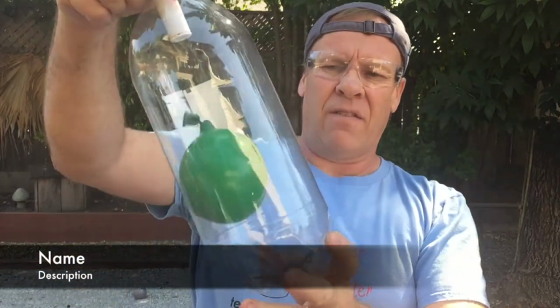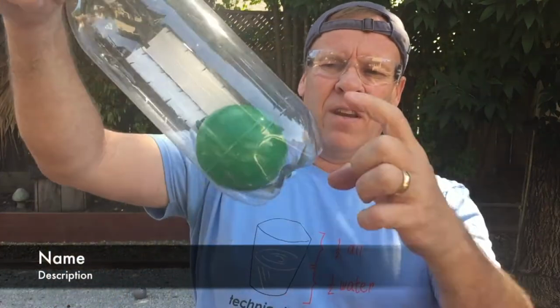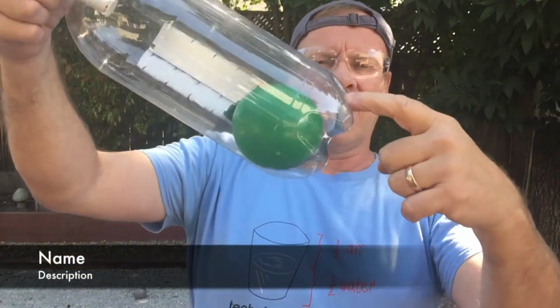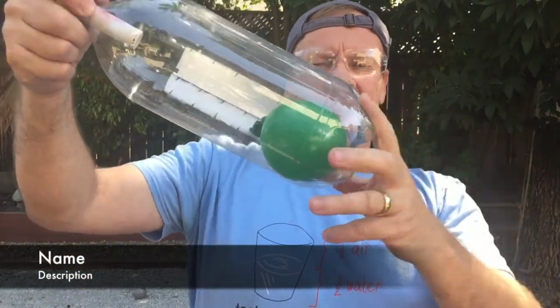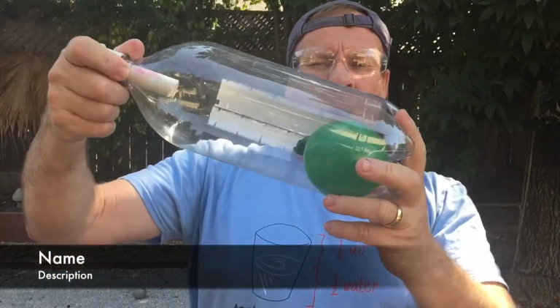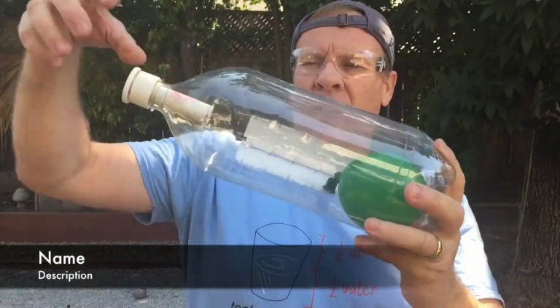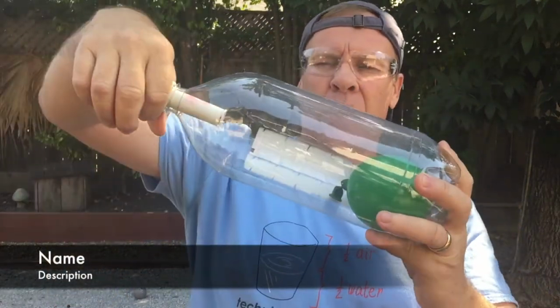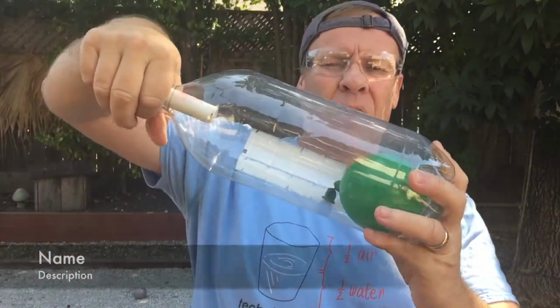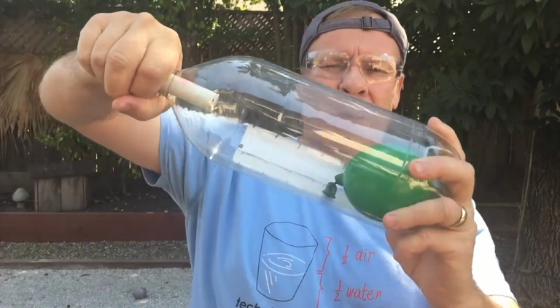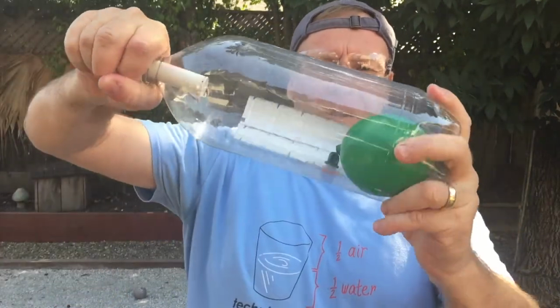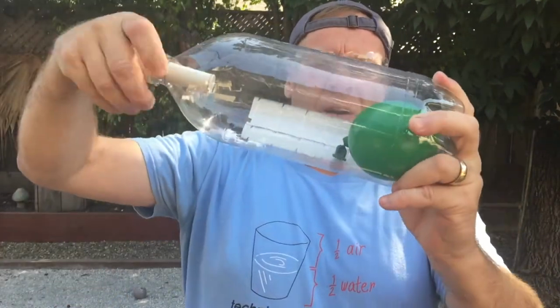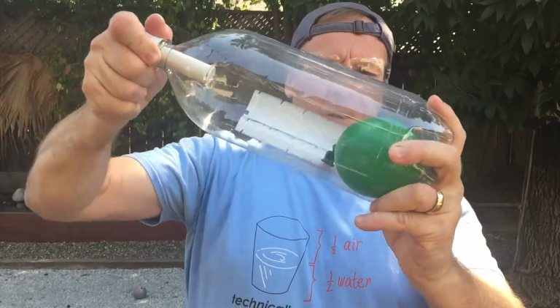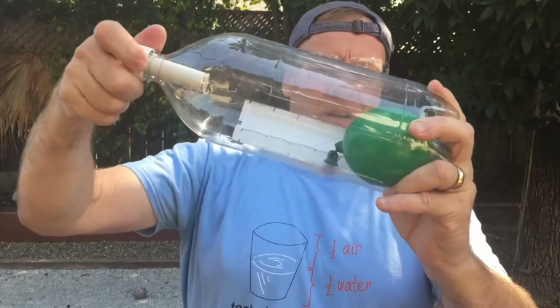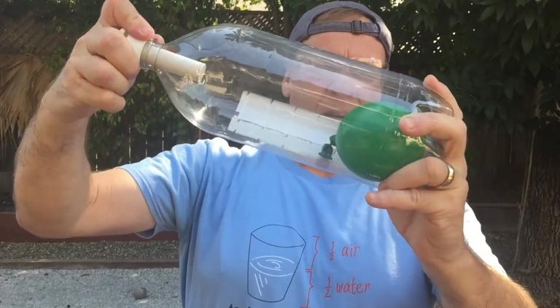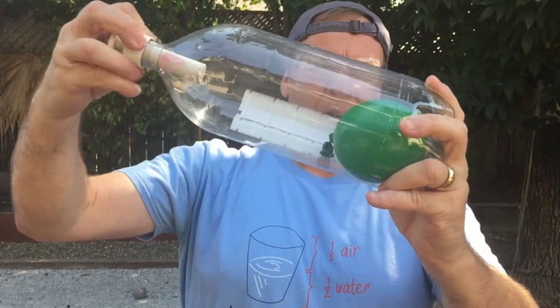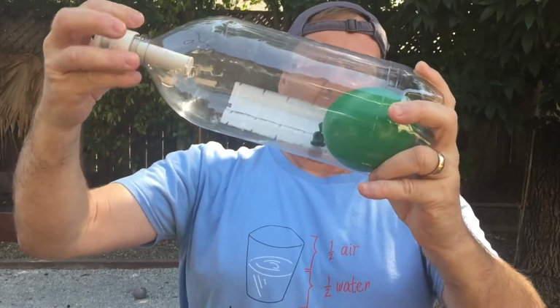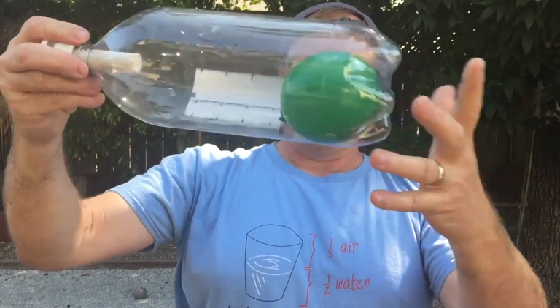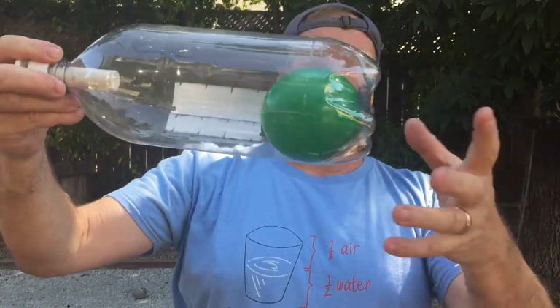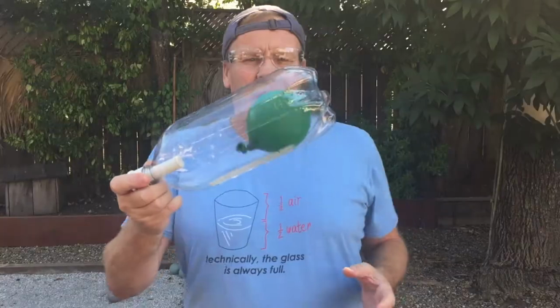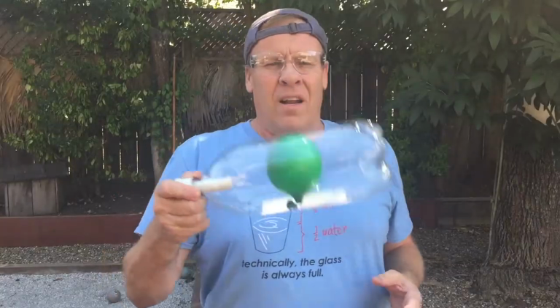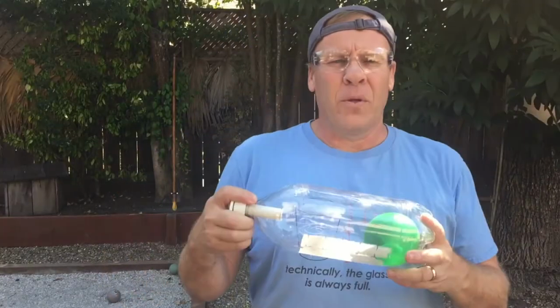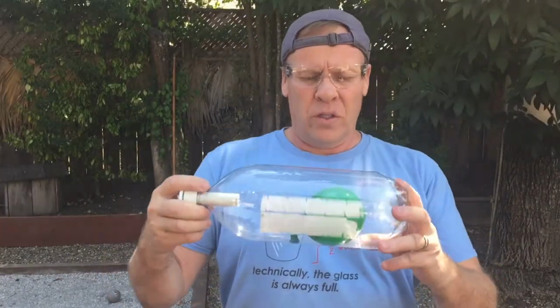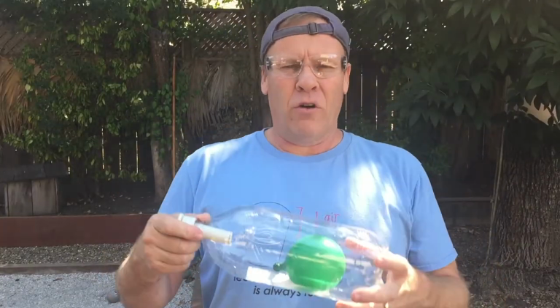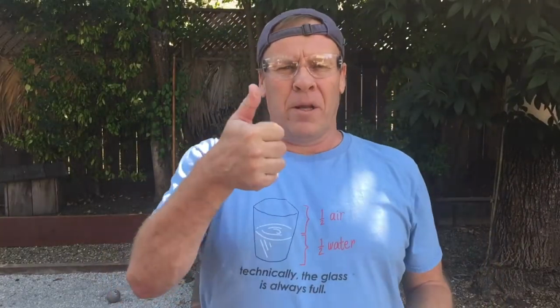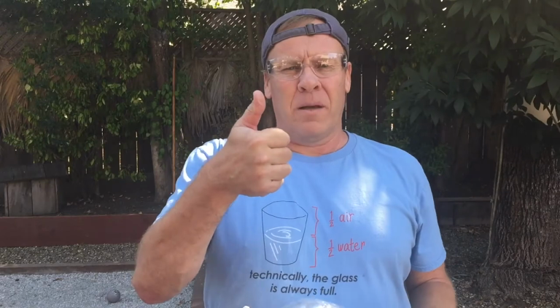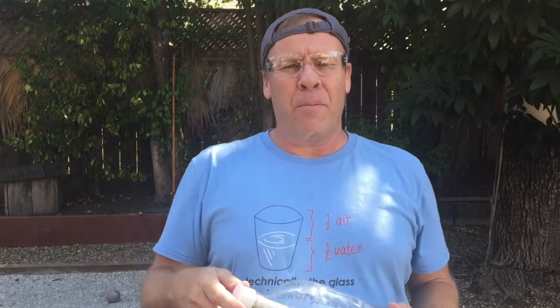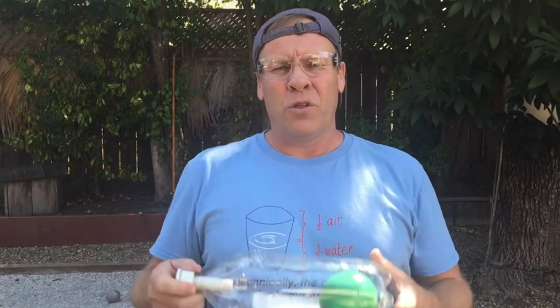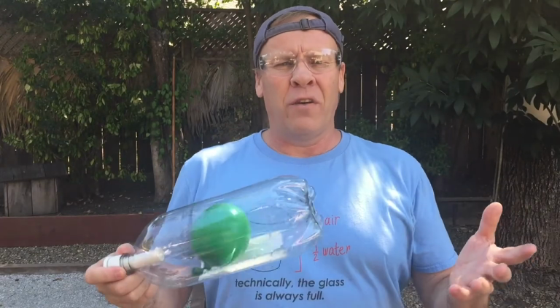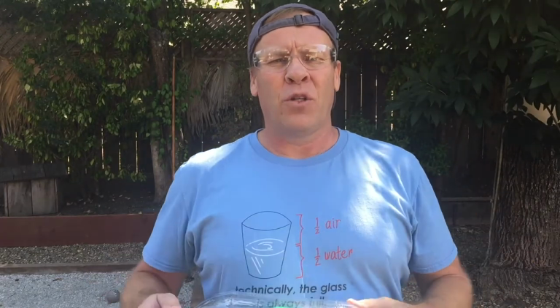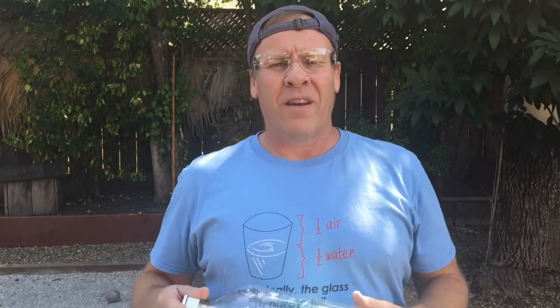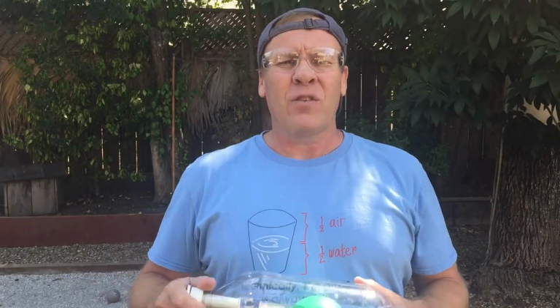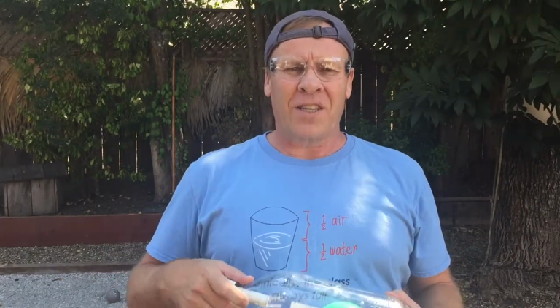At 75 pumps you can see it's a lot smaller. Now when we open the Fizzkeeper, it gets bigger. I hope you enjoyed this video — remember to click thumbs up or share if you enjoyed it. Thanks for watching.